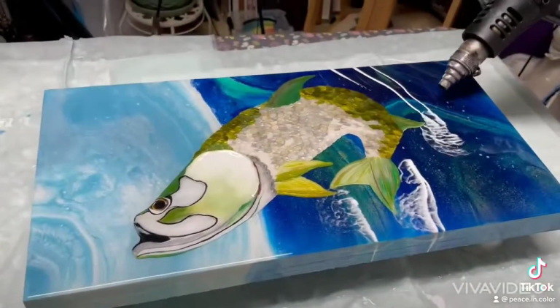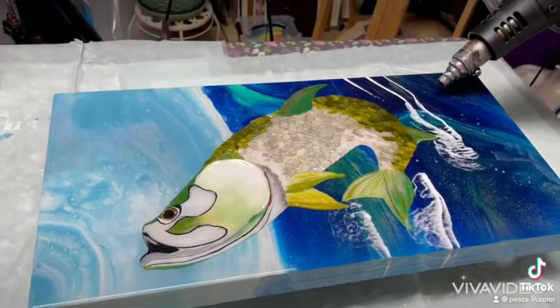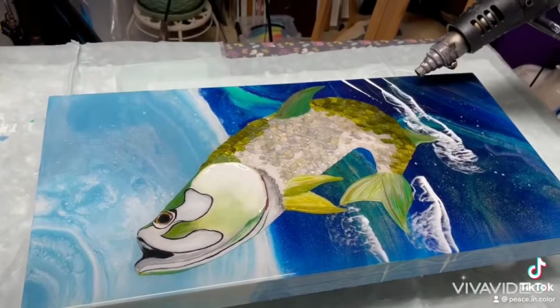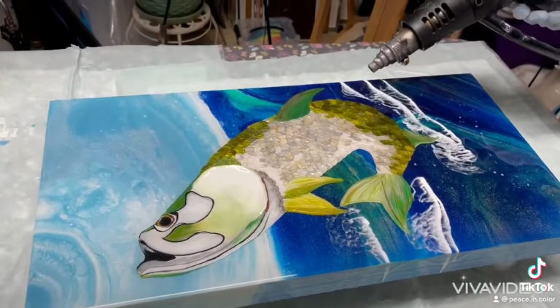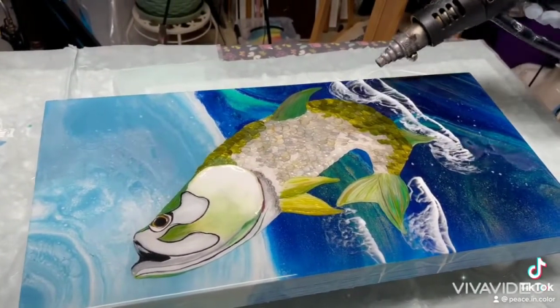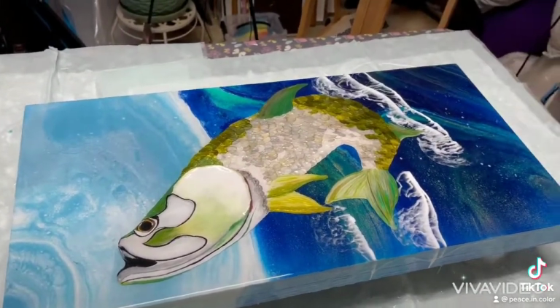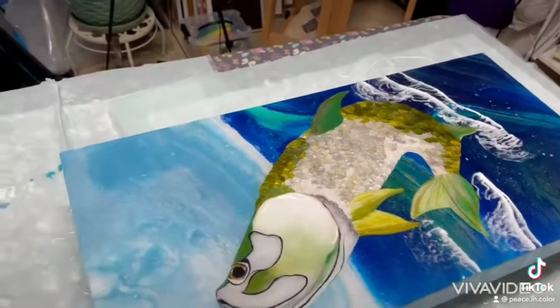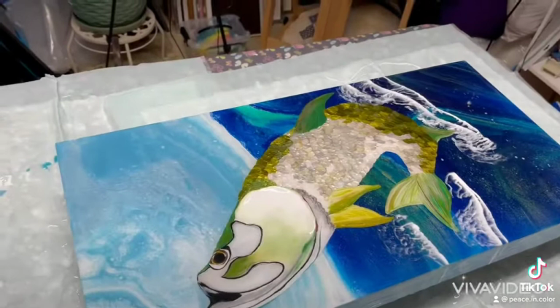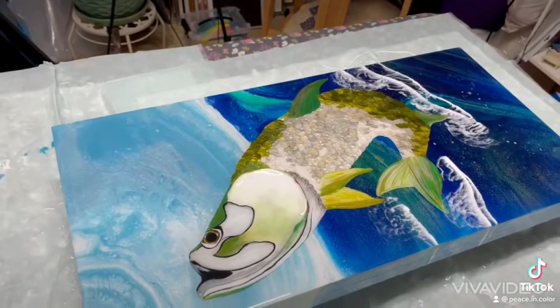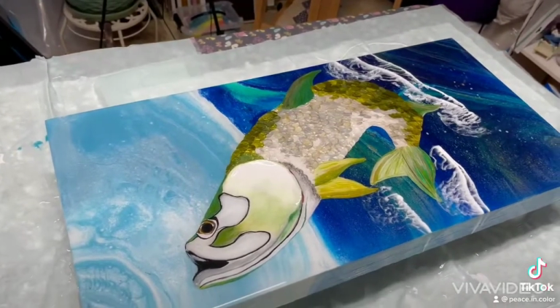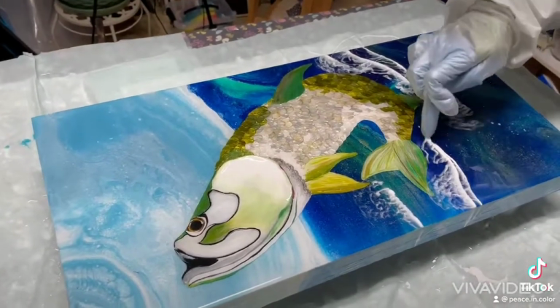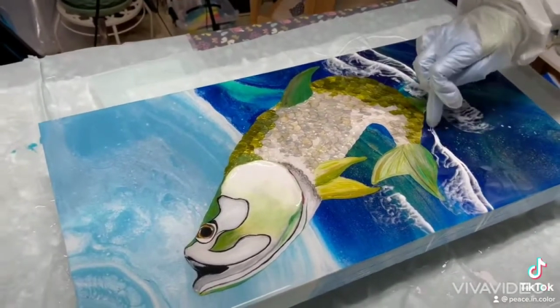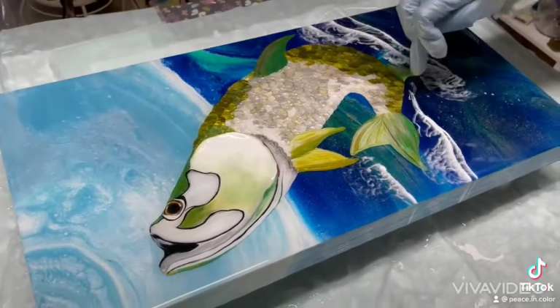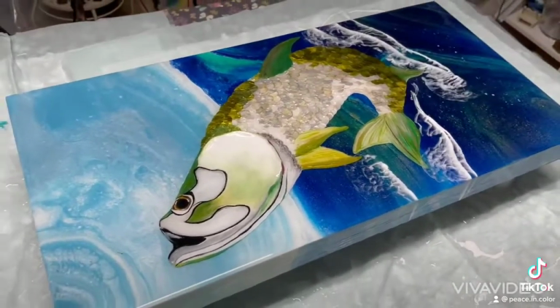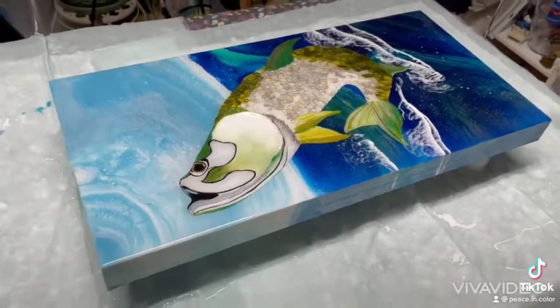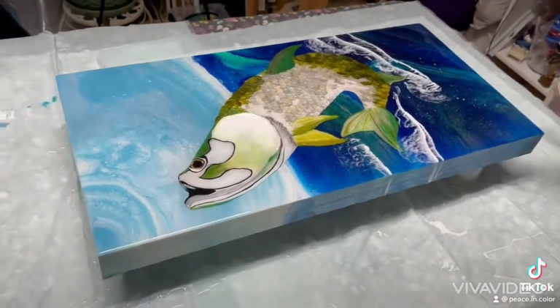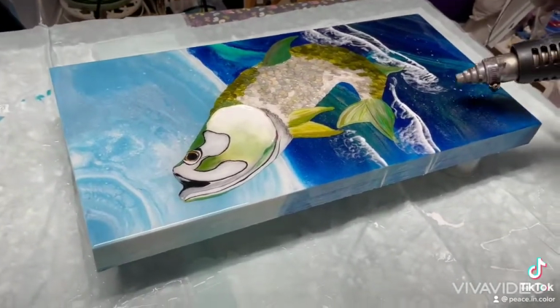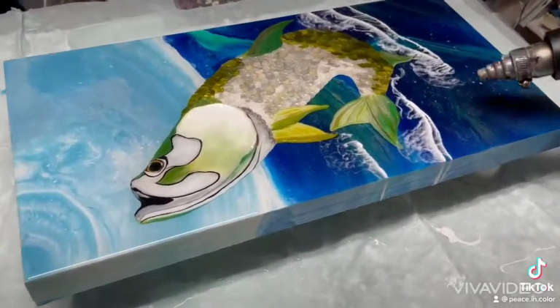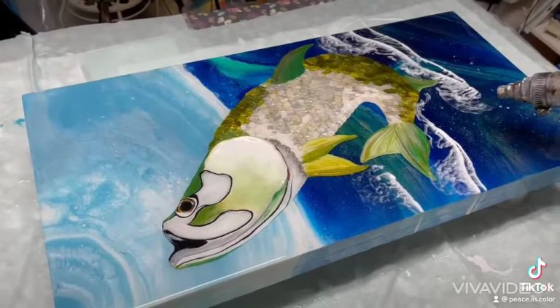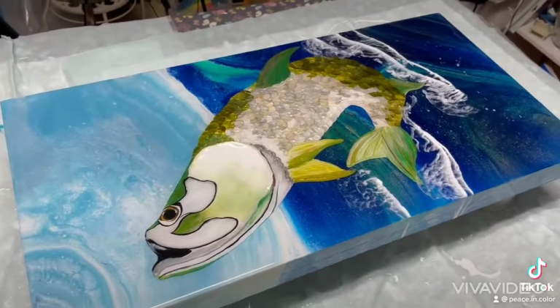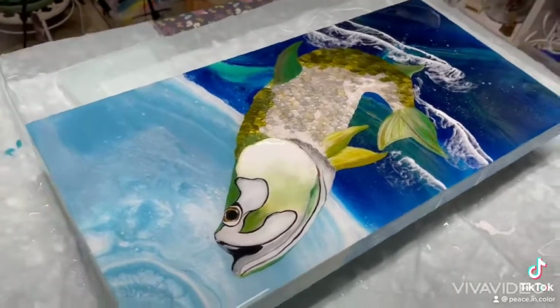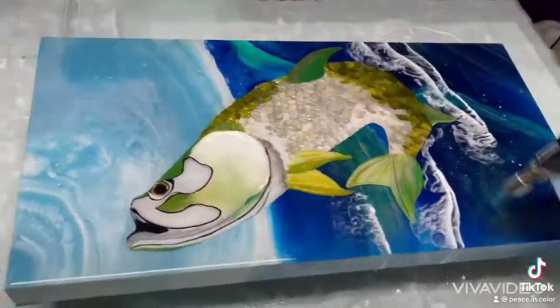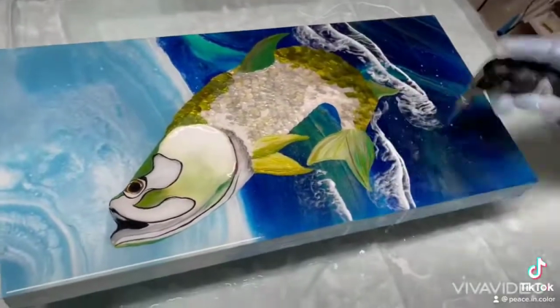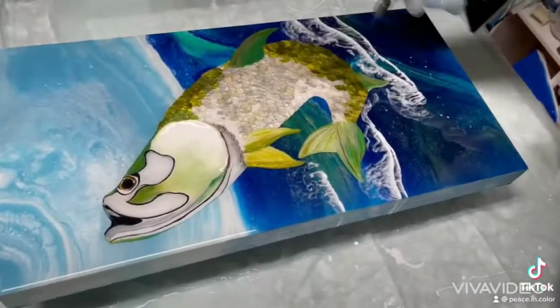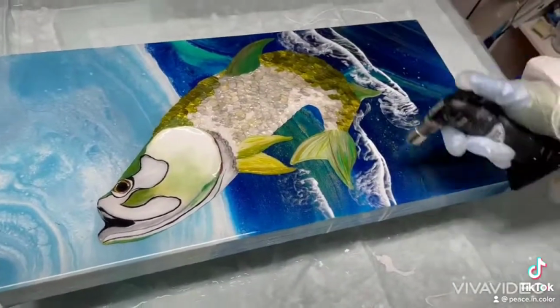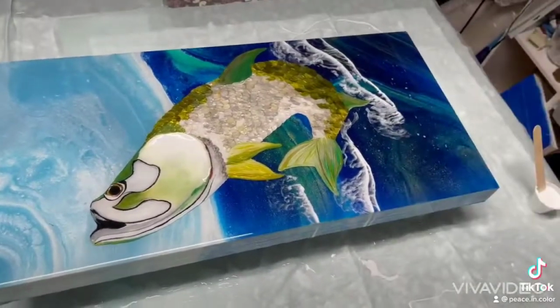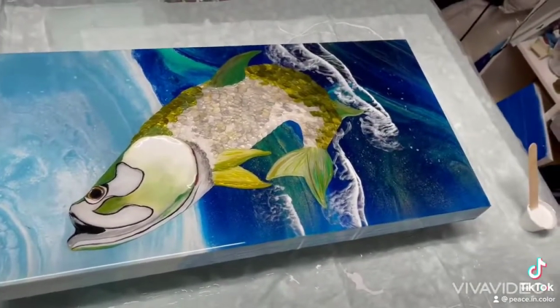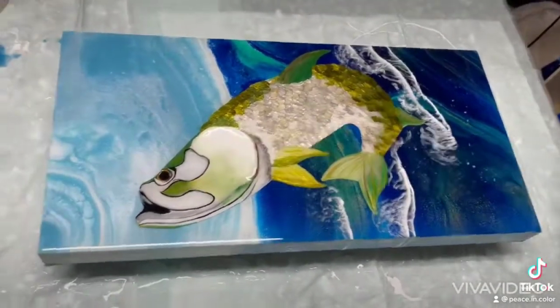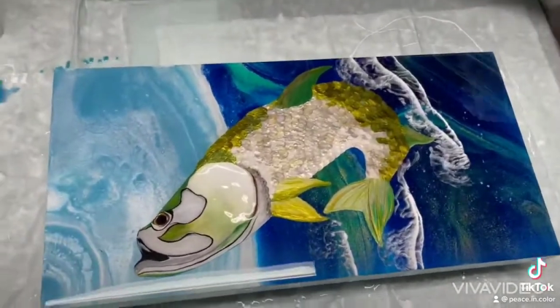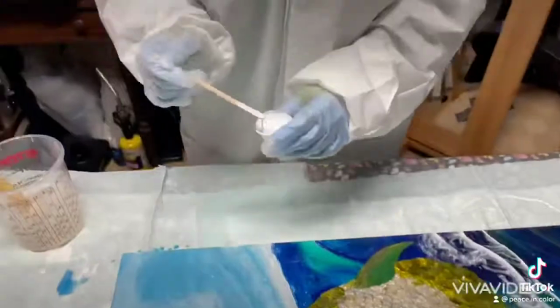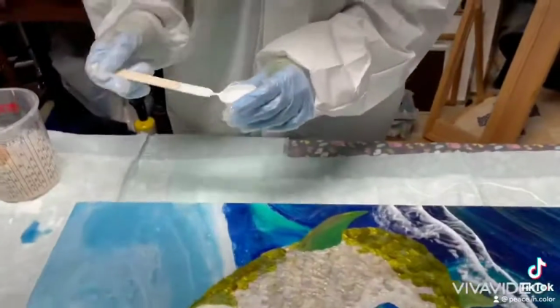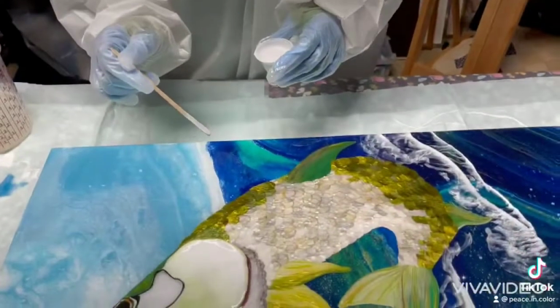I also built up his gill. I used some foam clay and a little bit of modeling paste to do that, and it created a cool effect. It looks like his gill is a little bit open there, and it gives it more of a 3D effect.